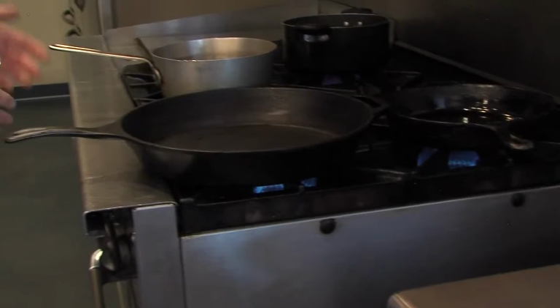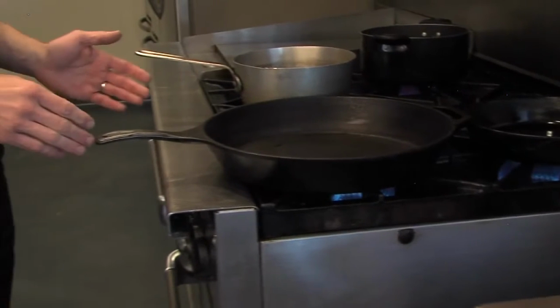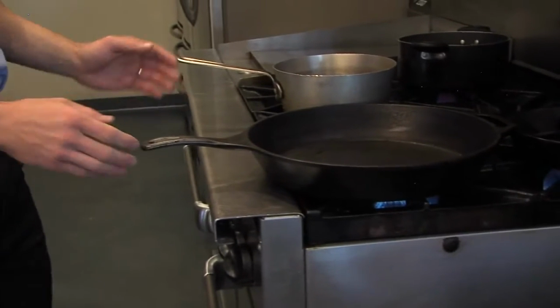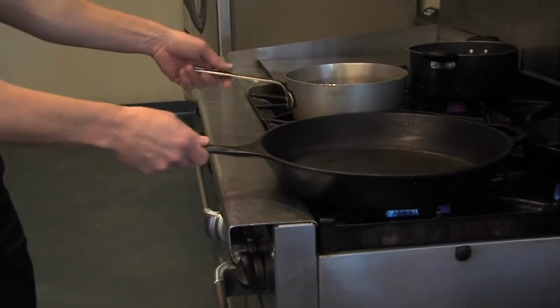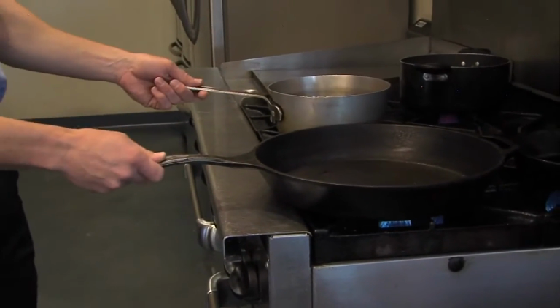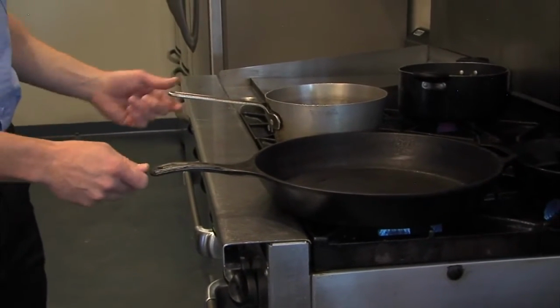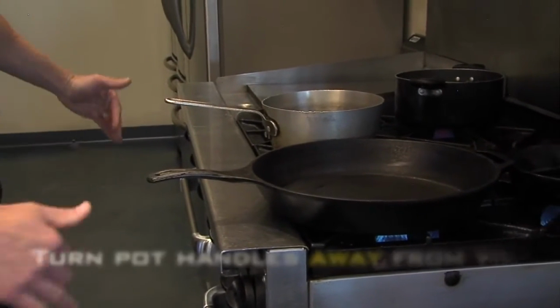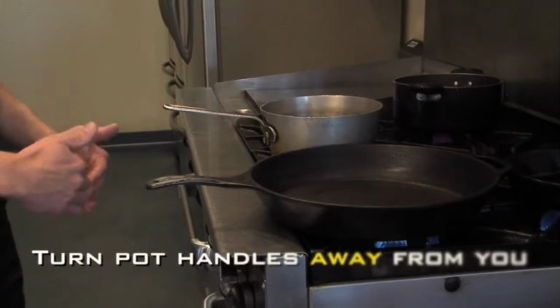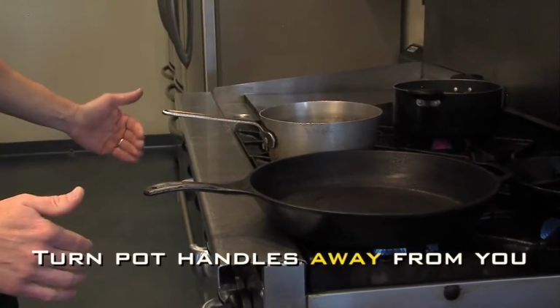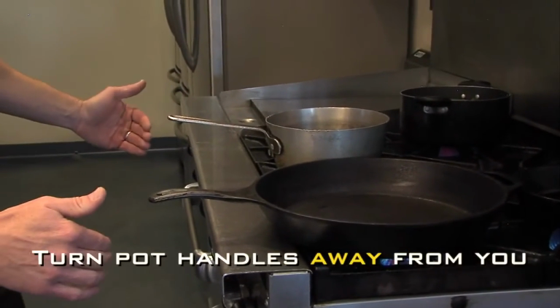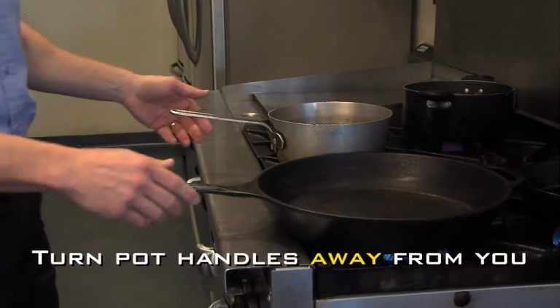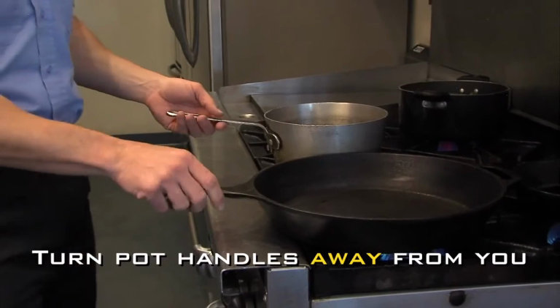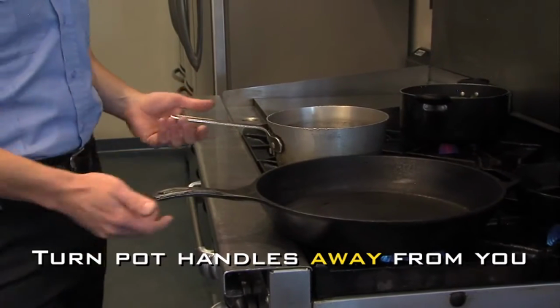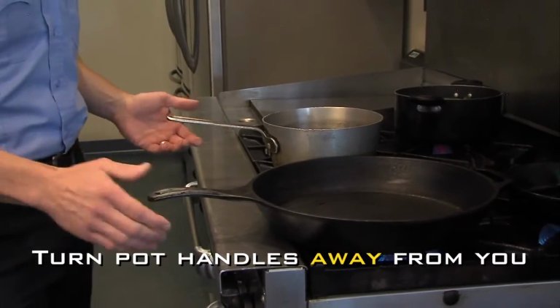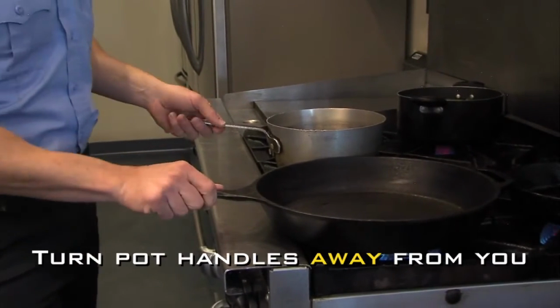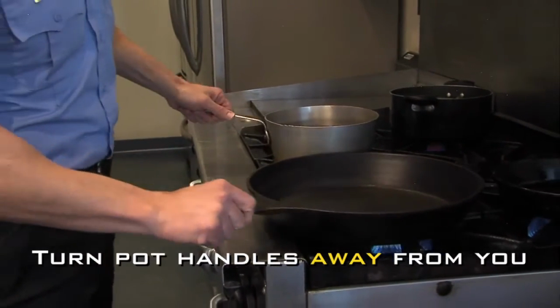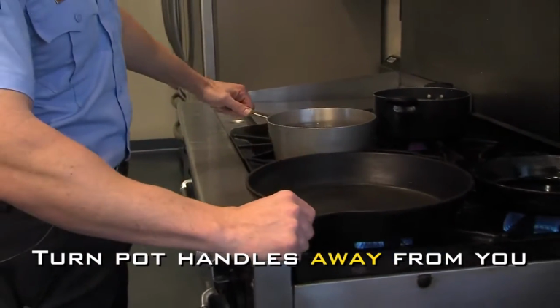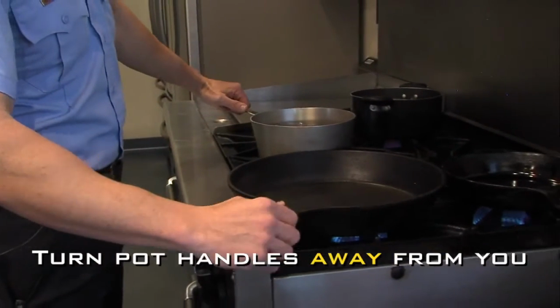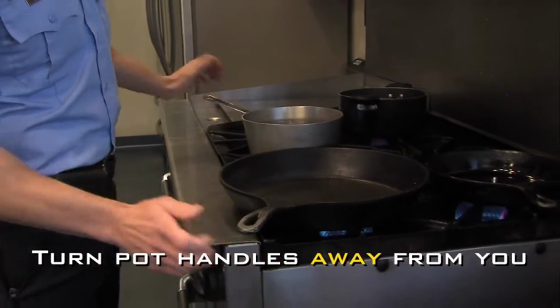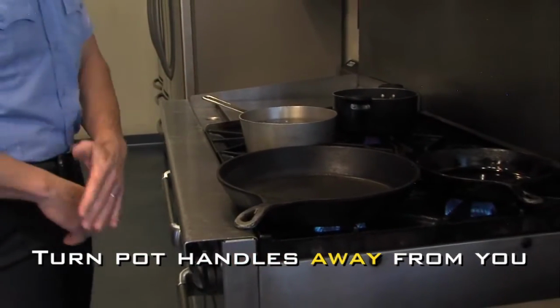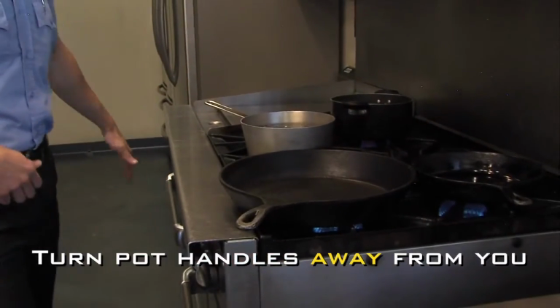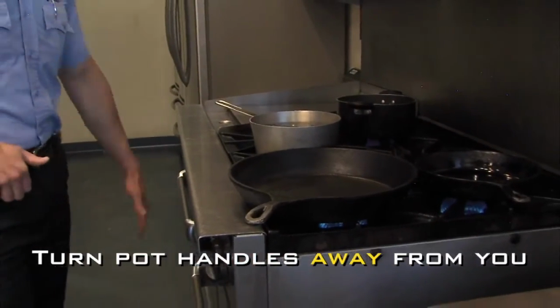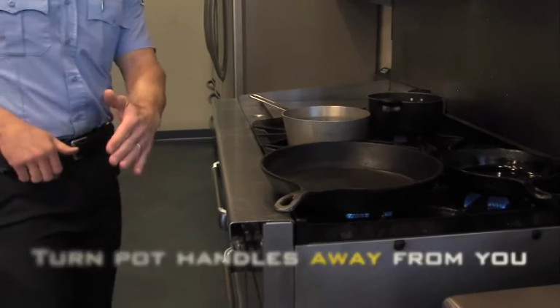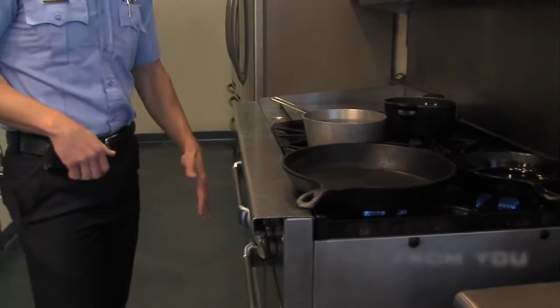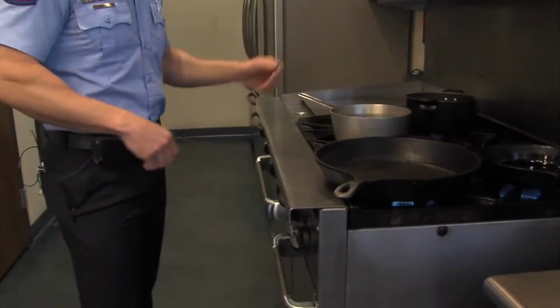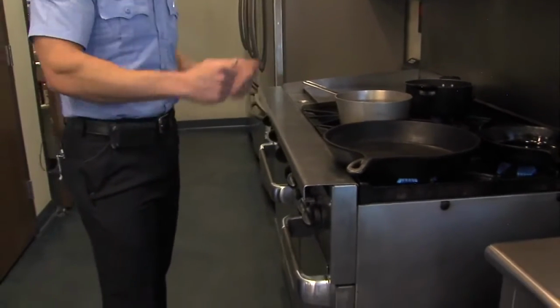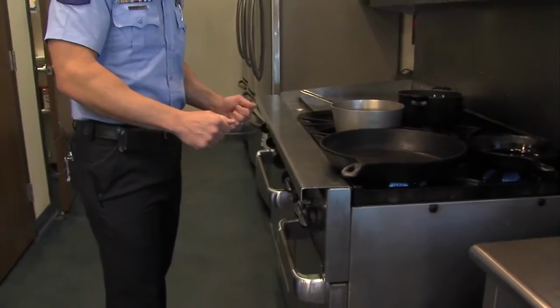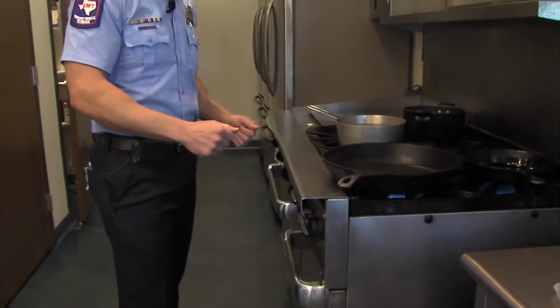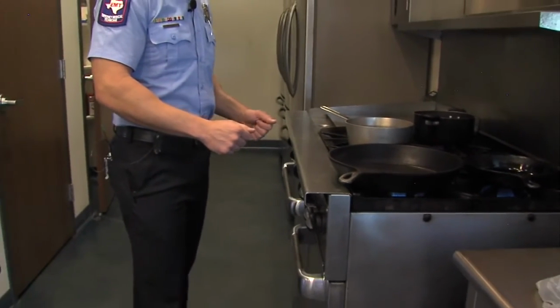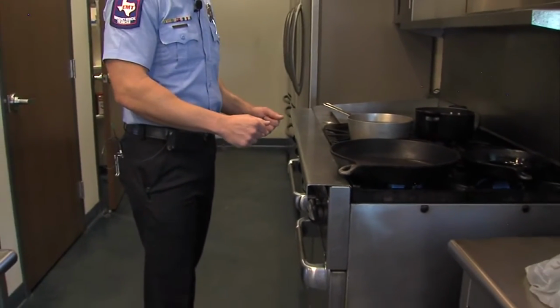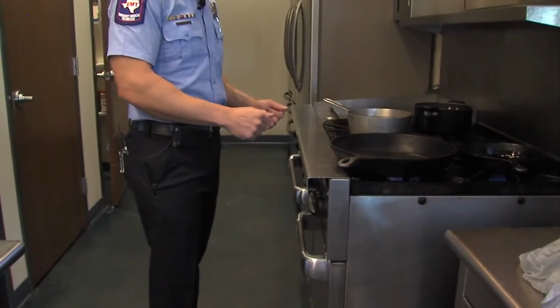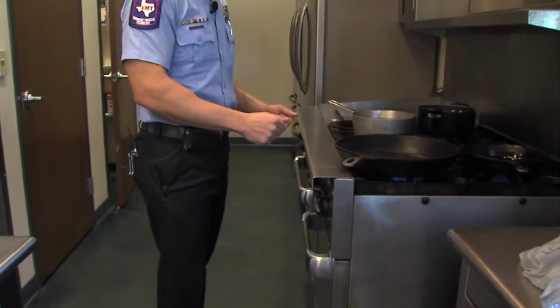Also when cooking on the stove, if your handles are pointed out in the immediate work area, we need to be careful that we don't run into them. We advise that you turn the handles away from the area you're going to be working in front of, so you don't inadvertently hit that food, that cooking, or that hot pan.